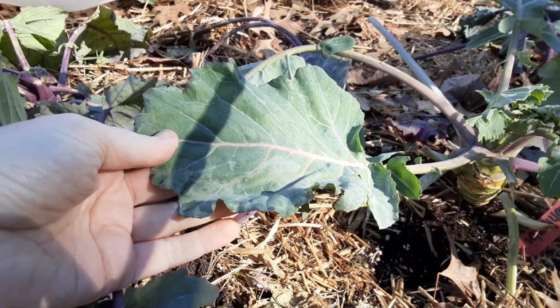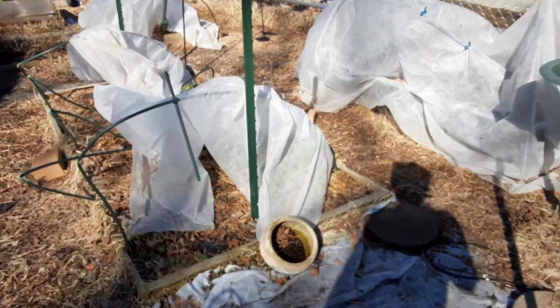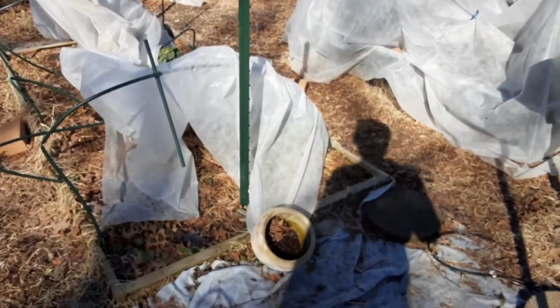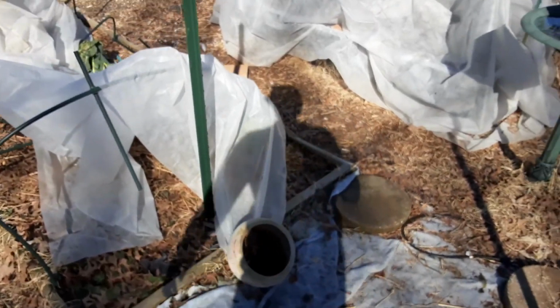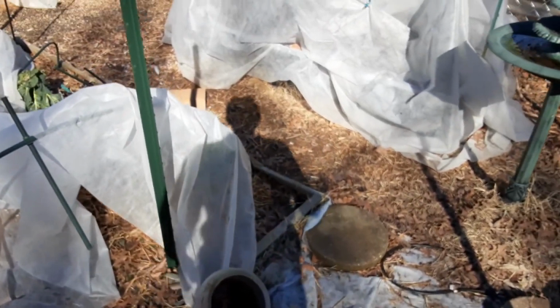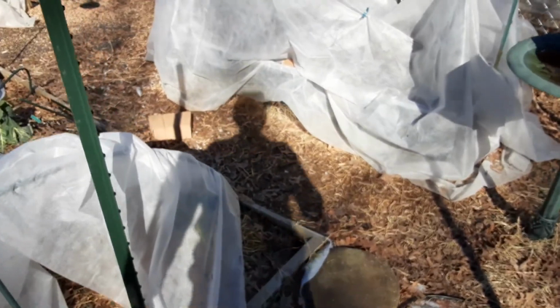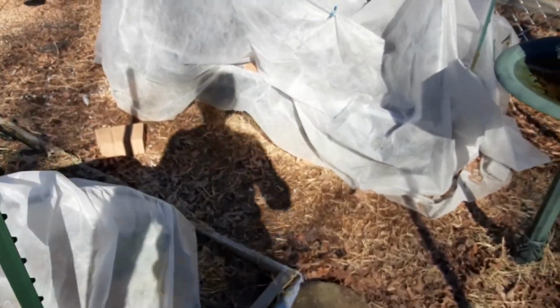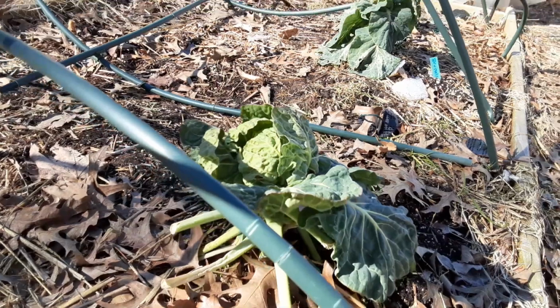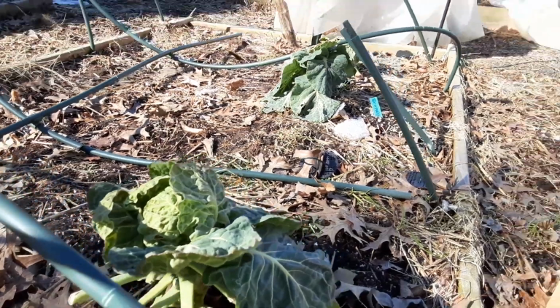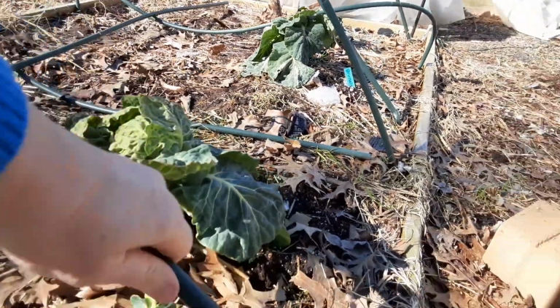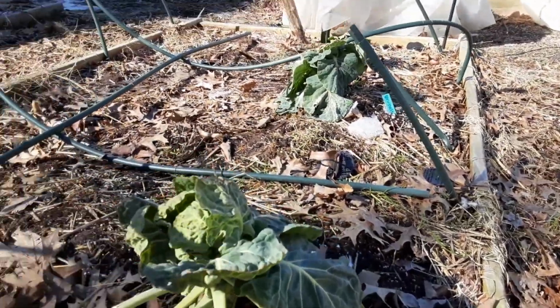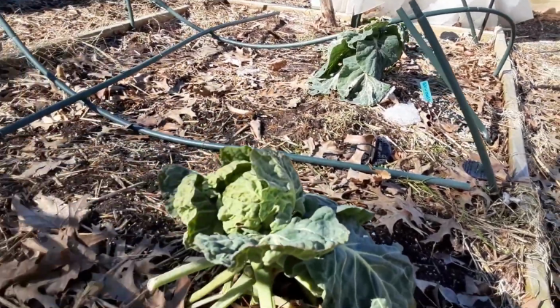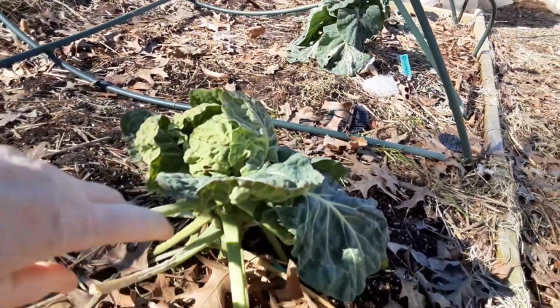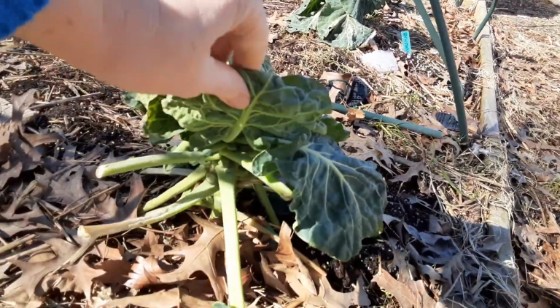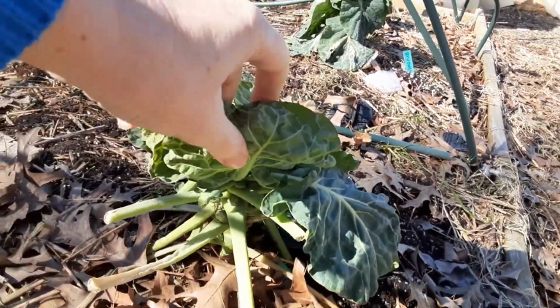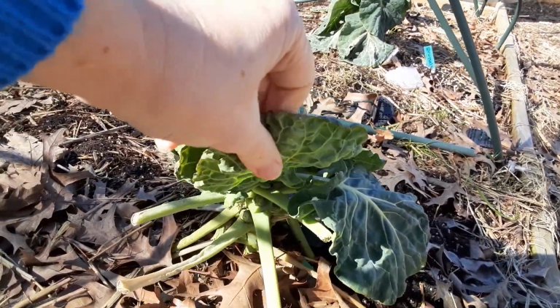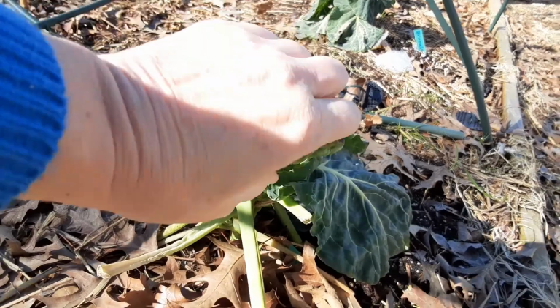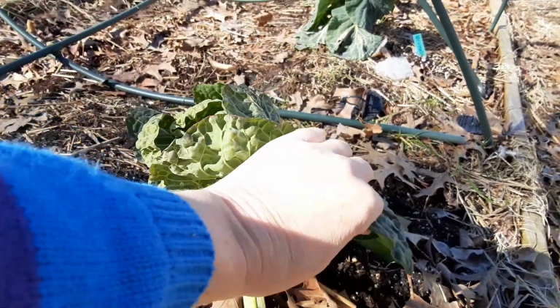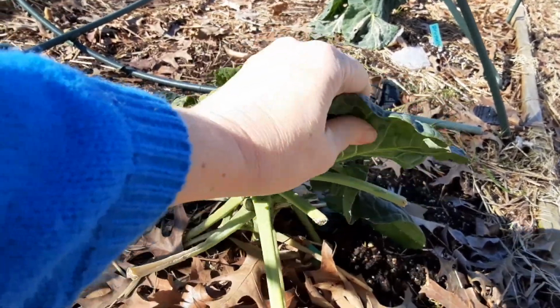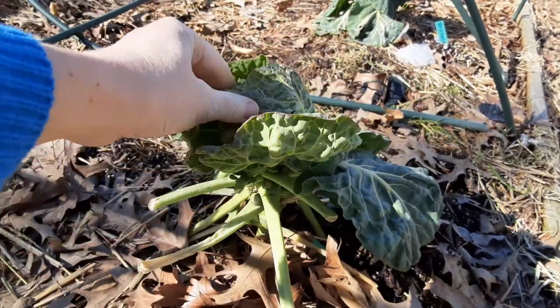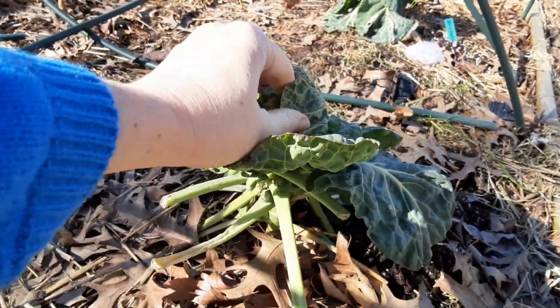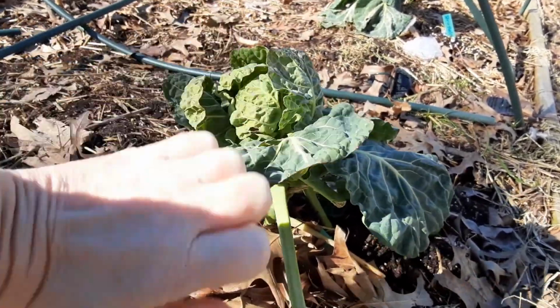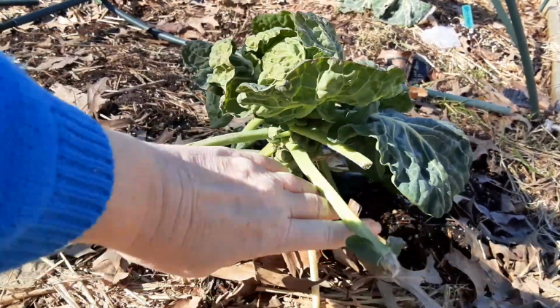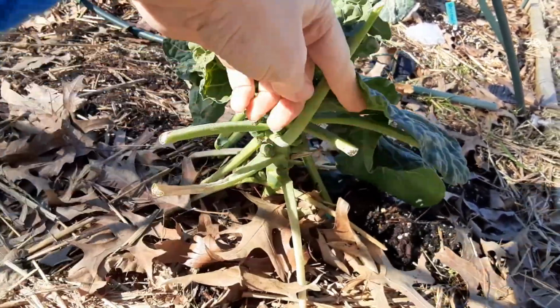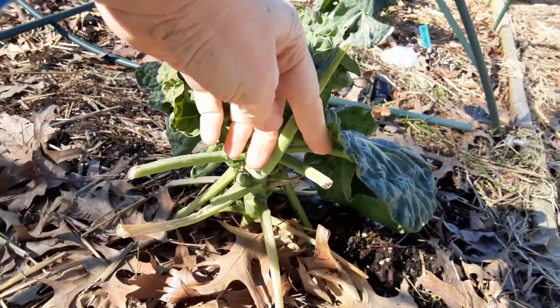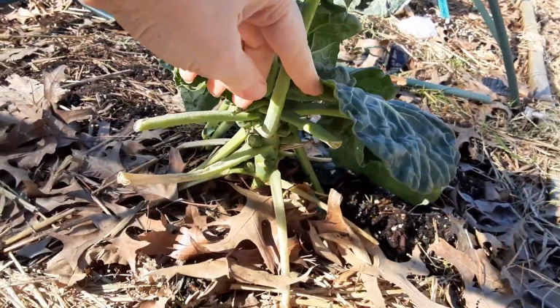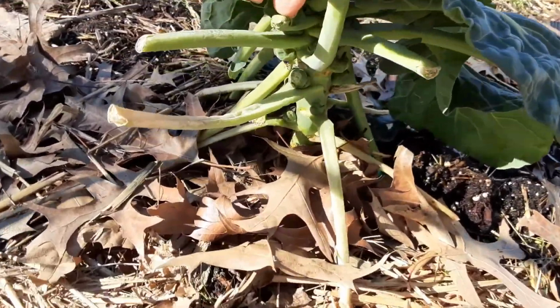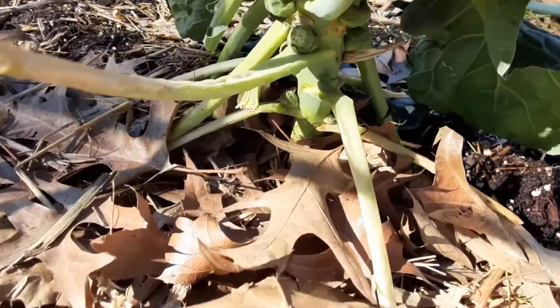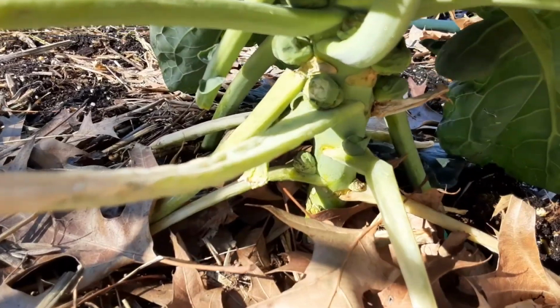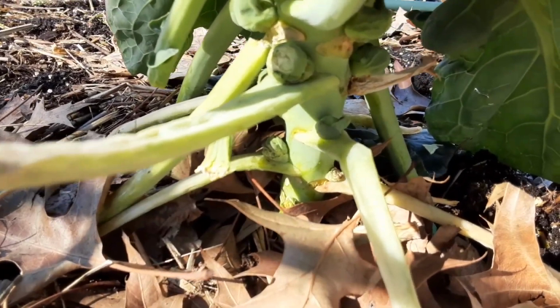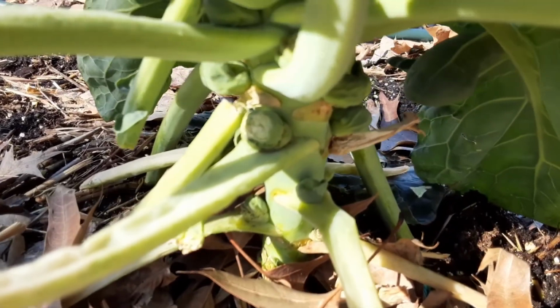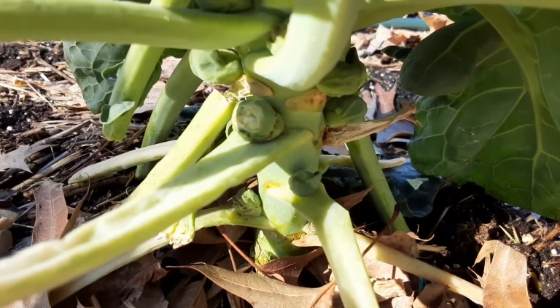Go over here and check these Brussels sprouts. These Brussels sprouts are looking pretty sad too. But those leaves are pretty sturdy — I think they're gonna make it. Oh, baby Brussels sprouts!